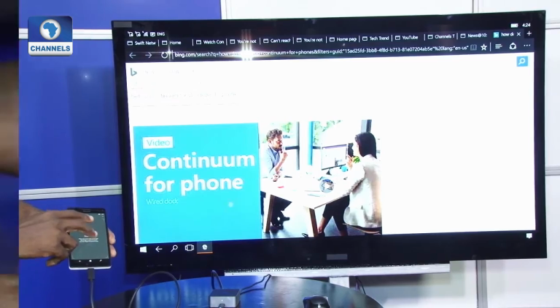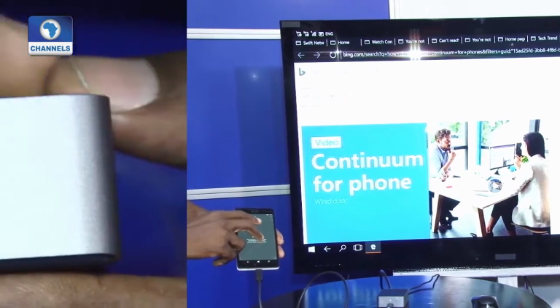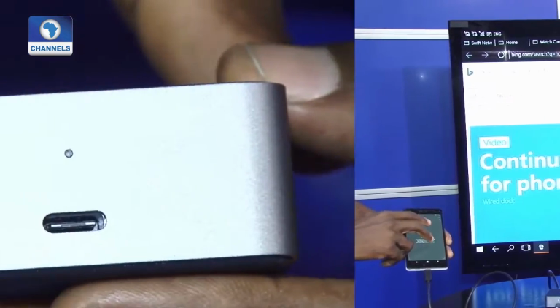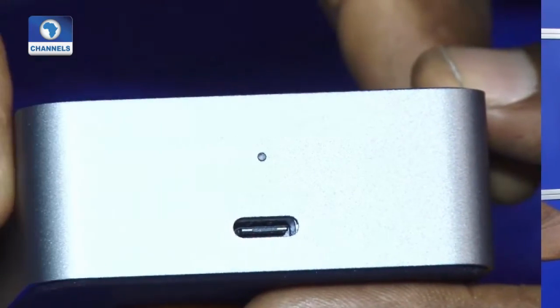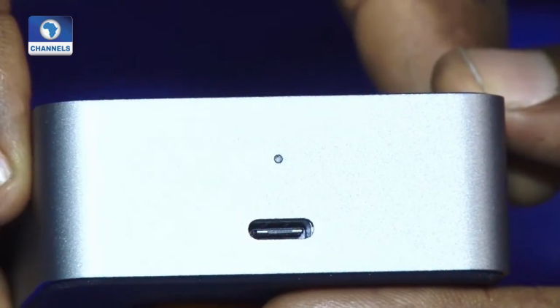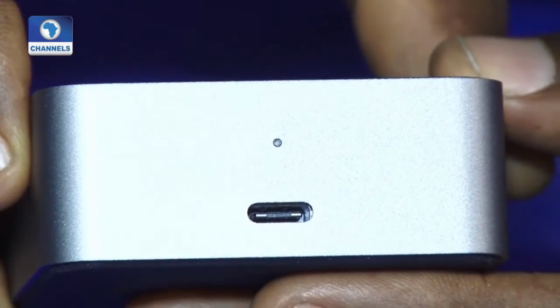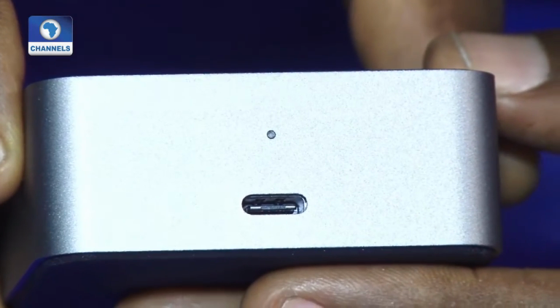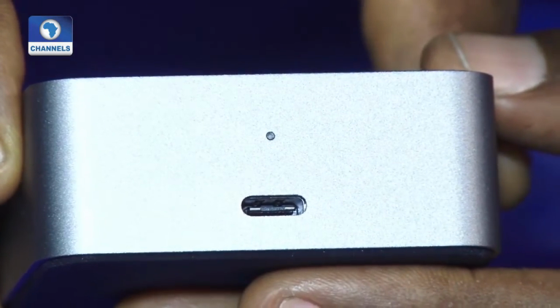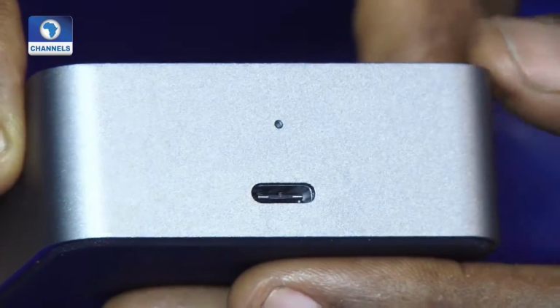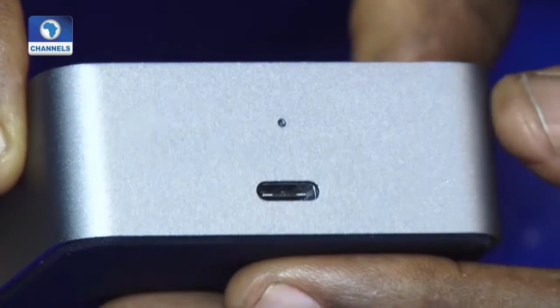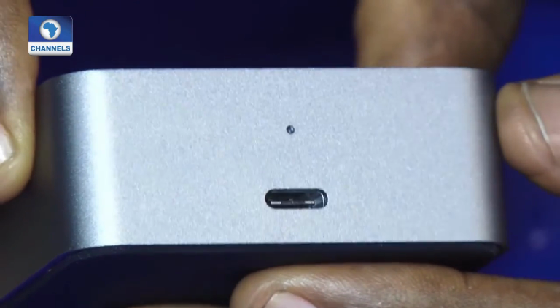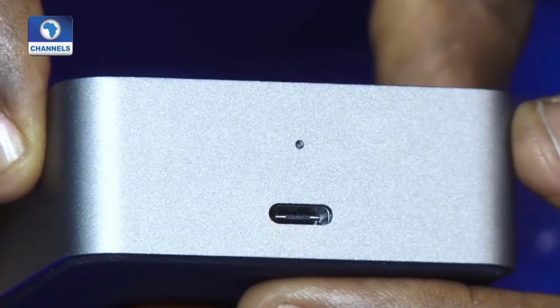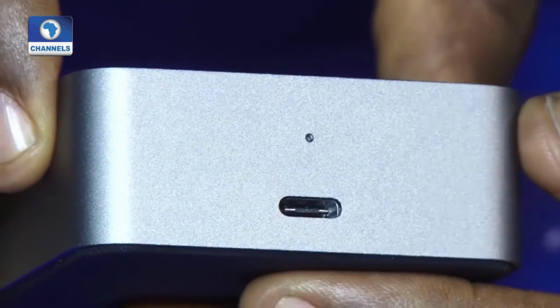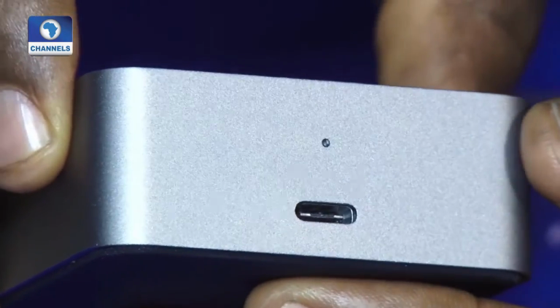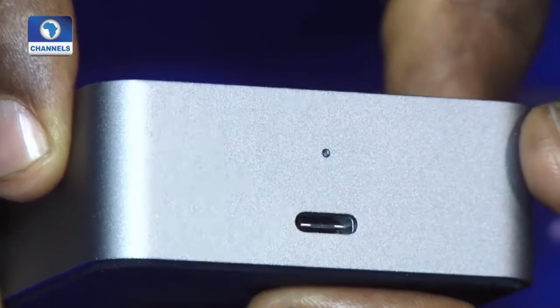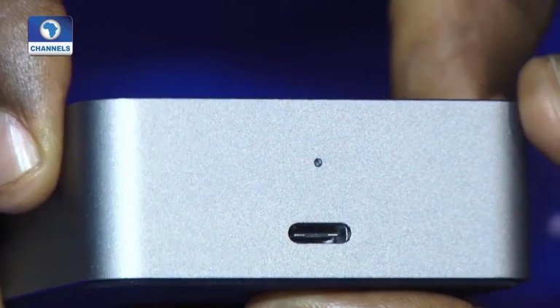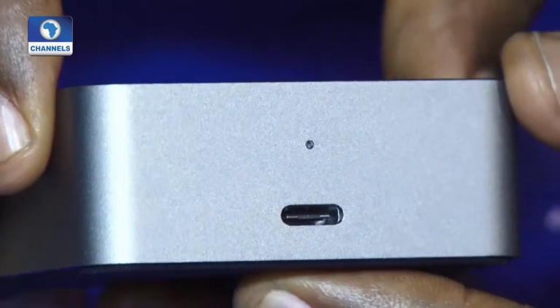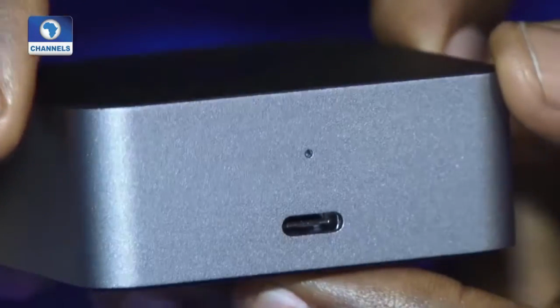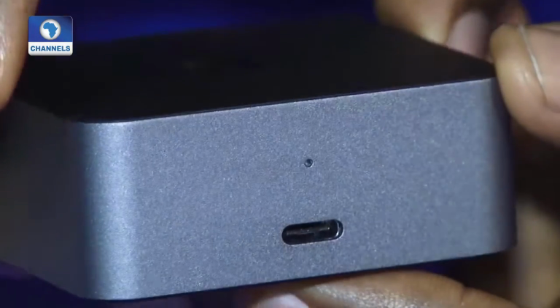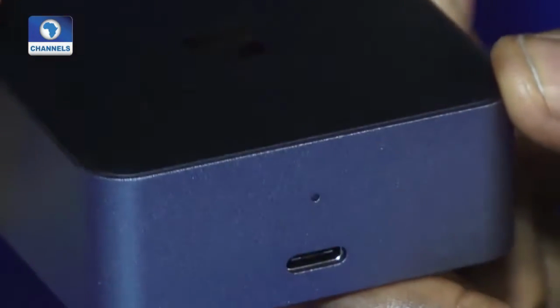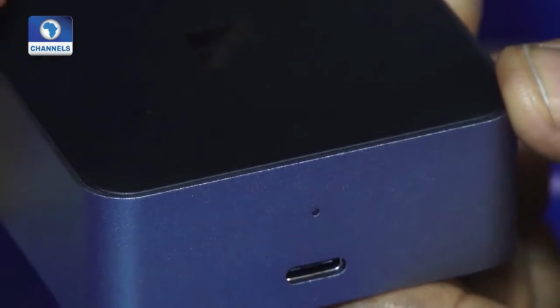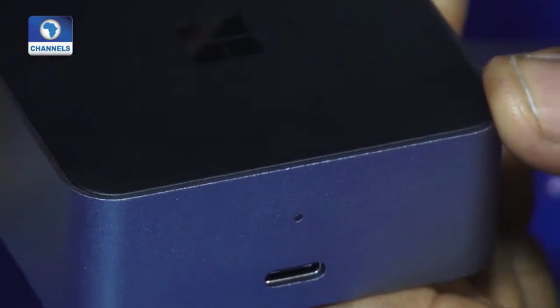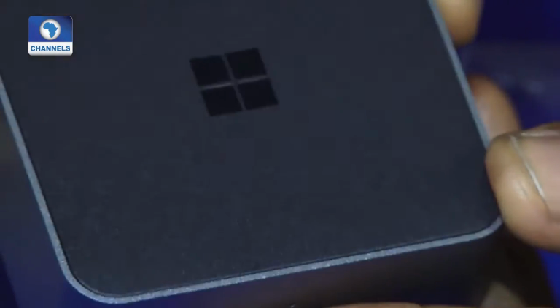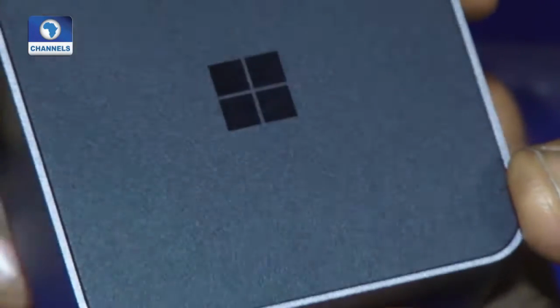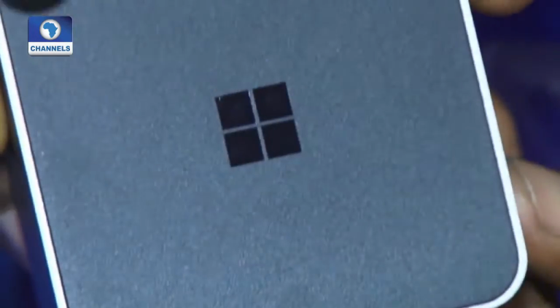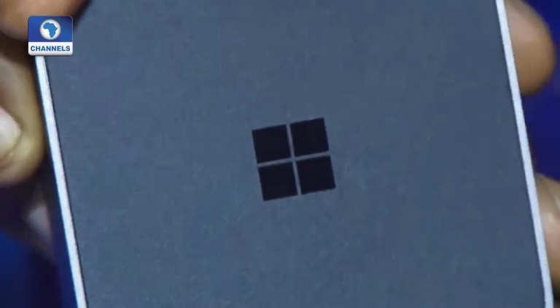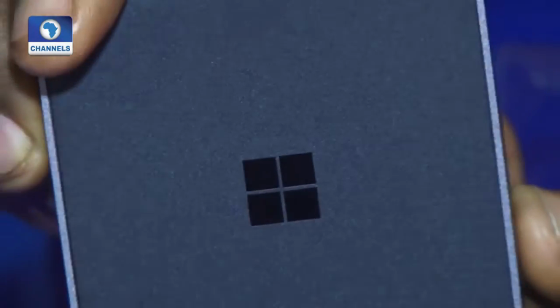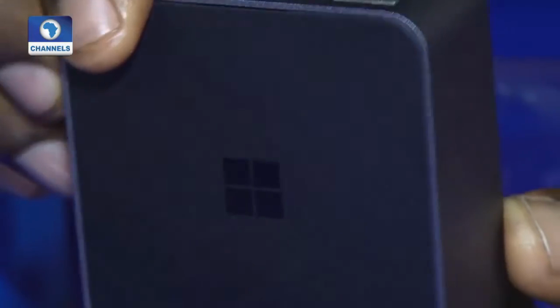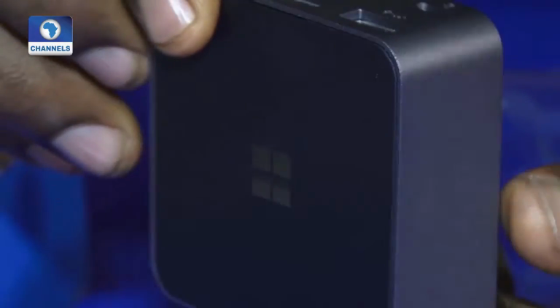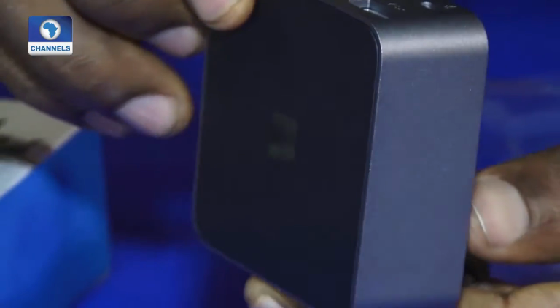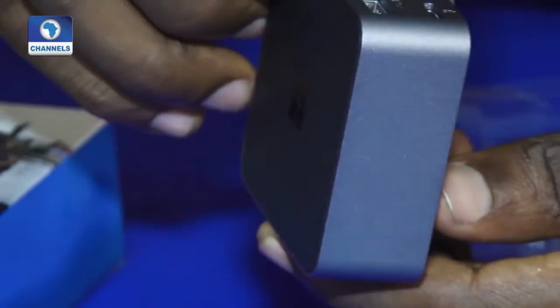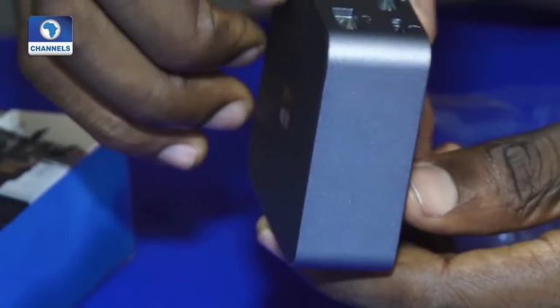For its size, the display dock is surprisingly heavy, weighing 230 grams despite its small dimensions of 64 by 64 by 26 millimeters.